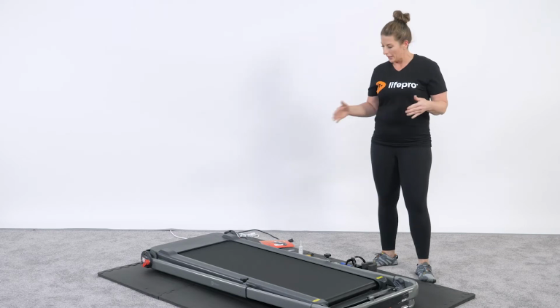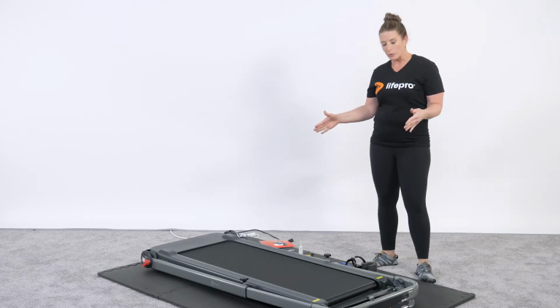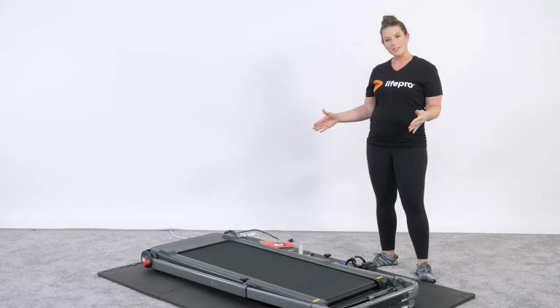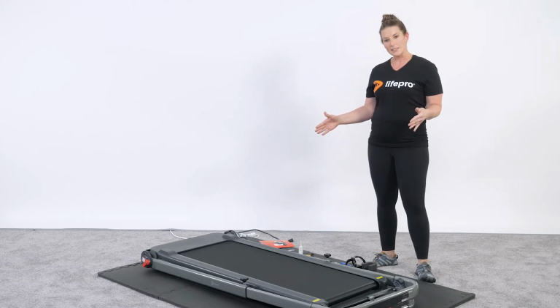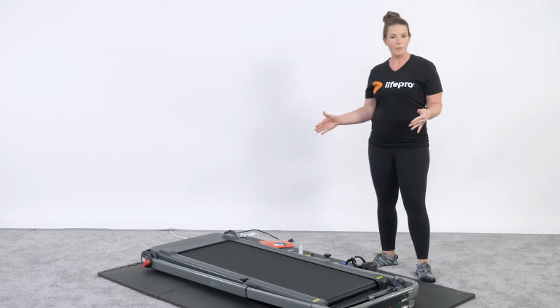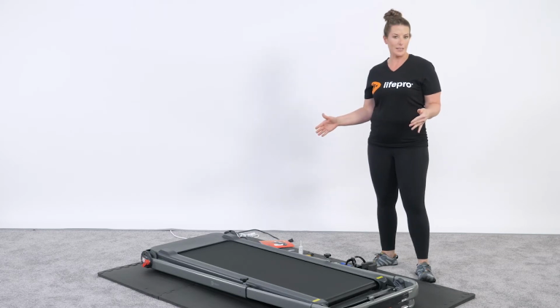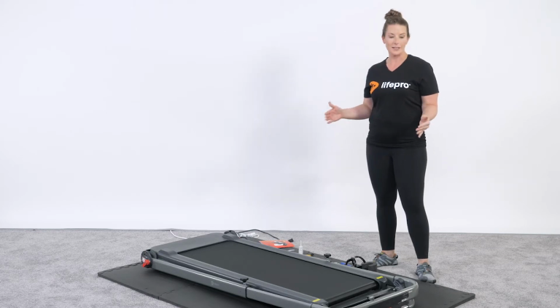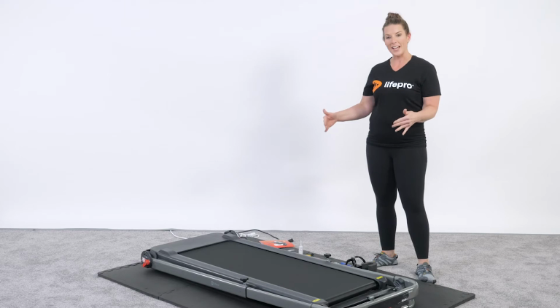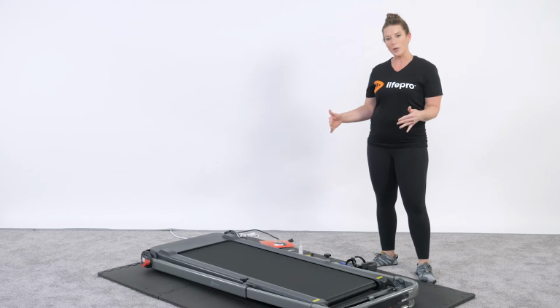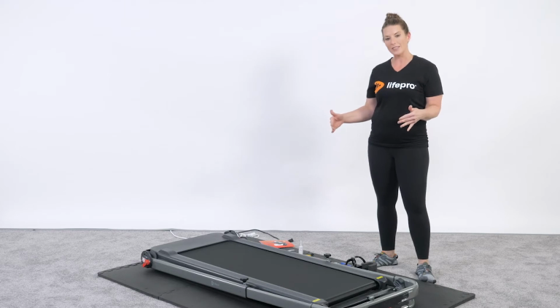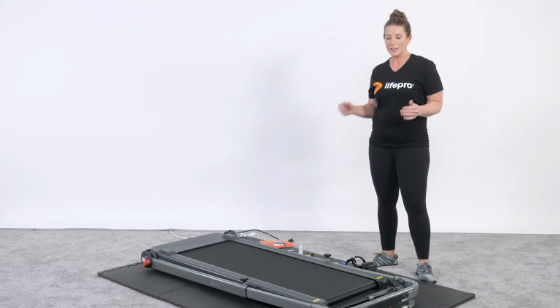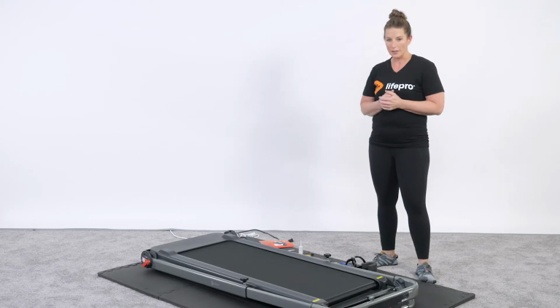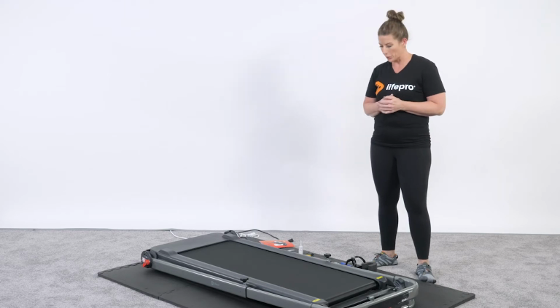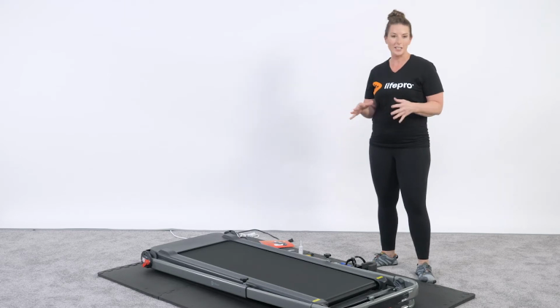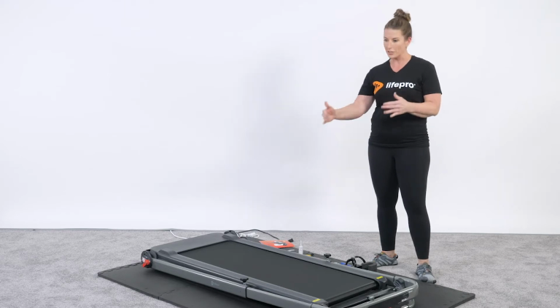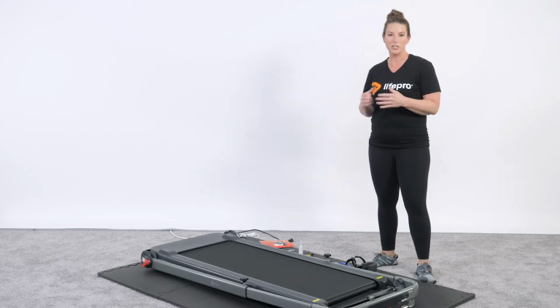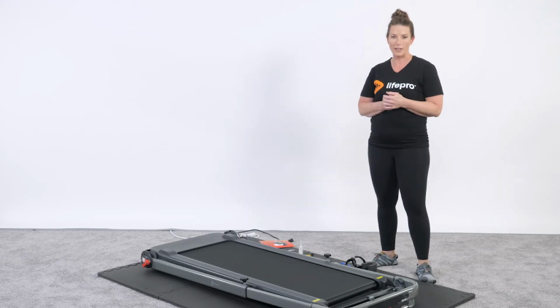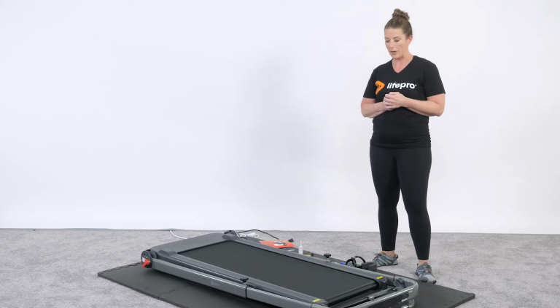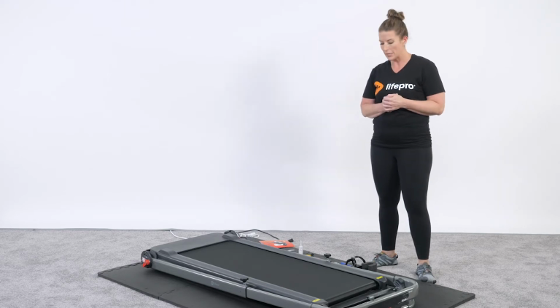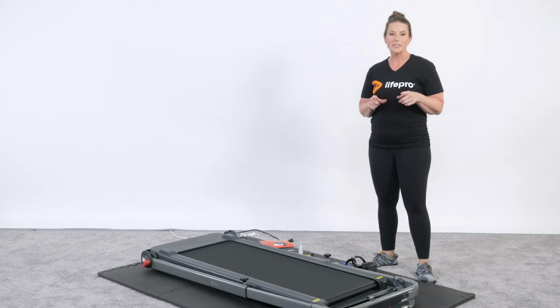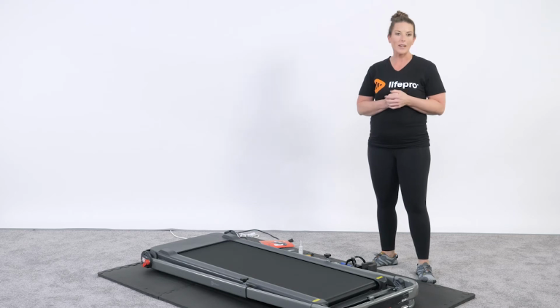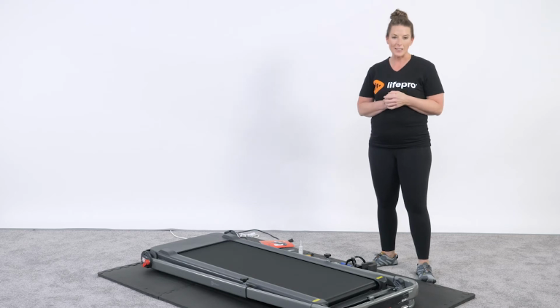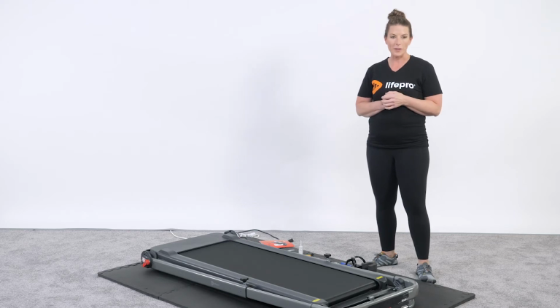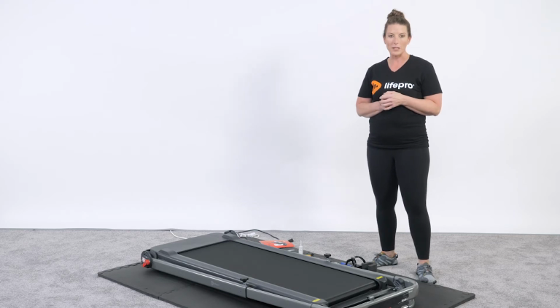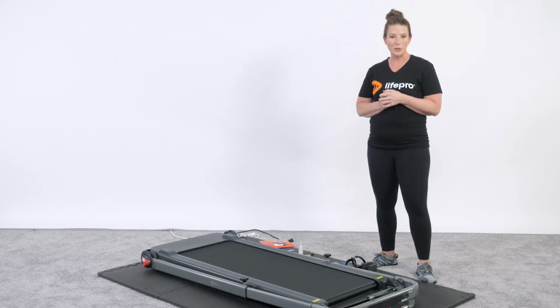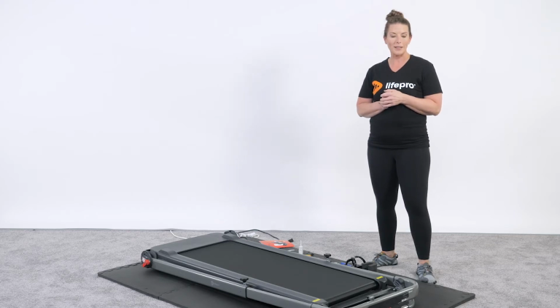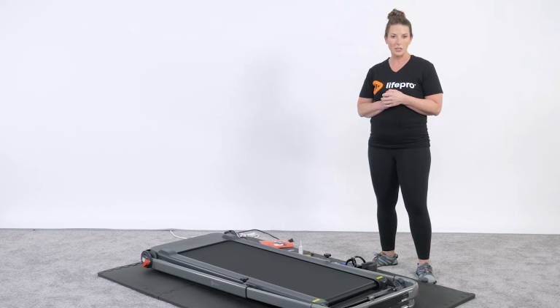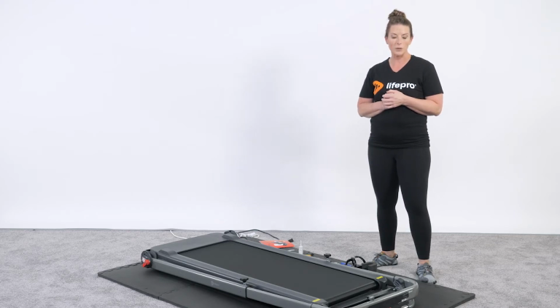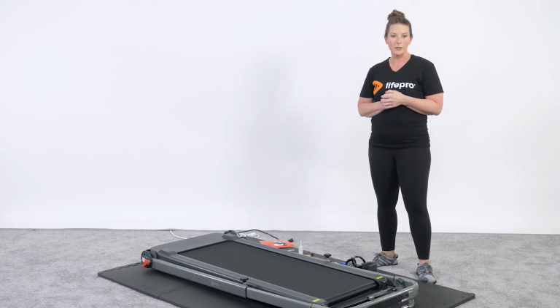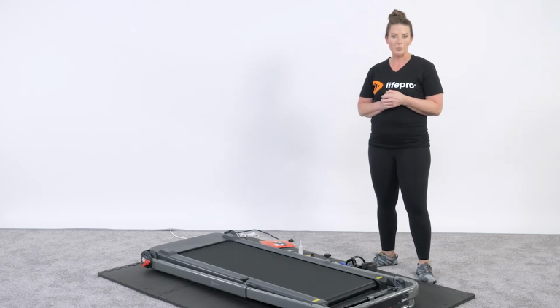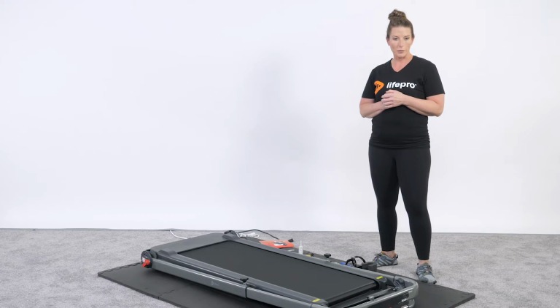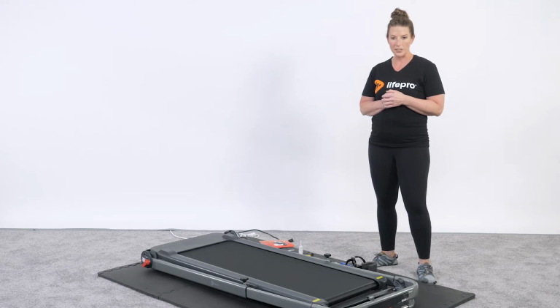The treadmill as it sits is in its folded state, and this is exactly how it comes inside the box. You're seeing it just fresh unpacked from the box. It does weigh 92 pounds, so make sure that you get somebody to assist you if you're not able to unload it by yourself.